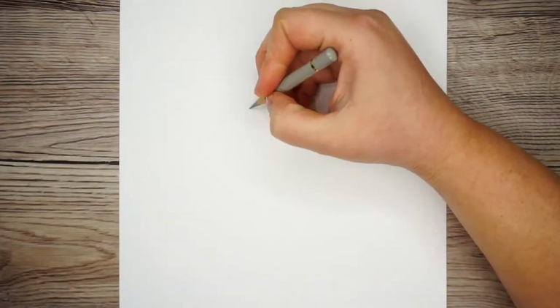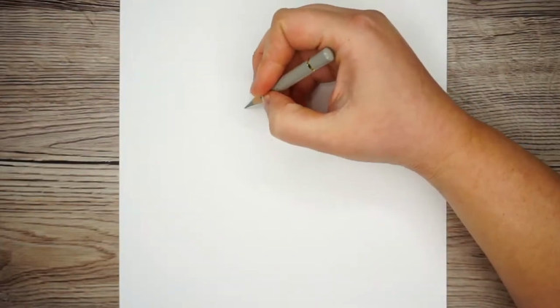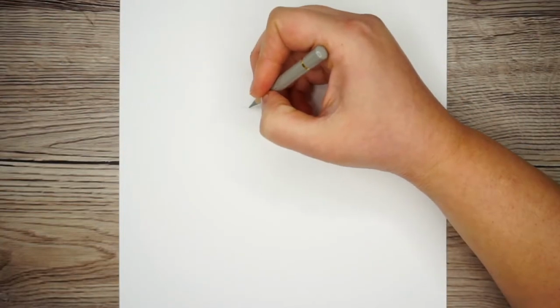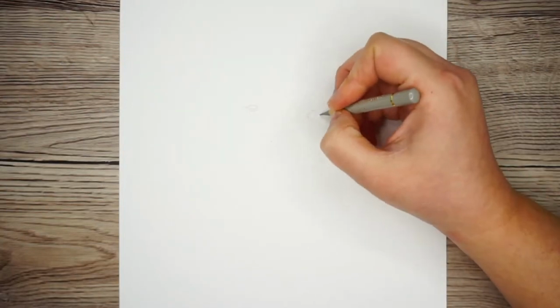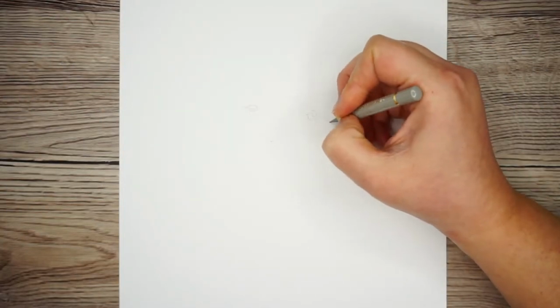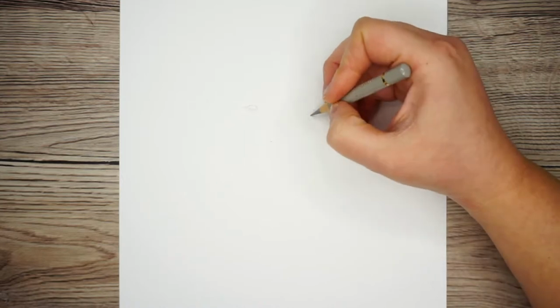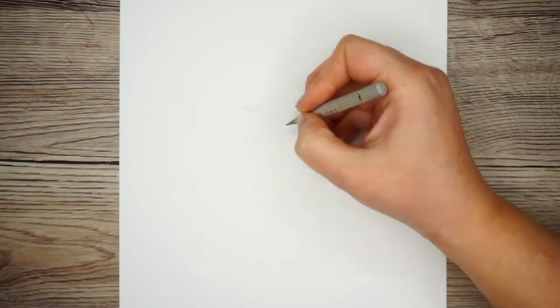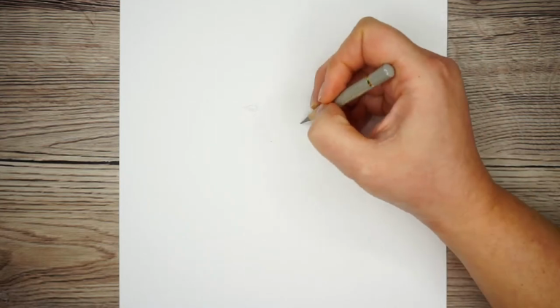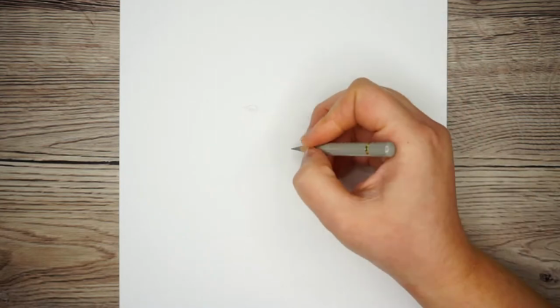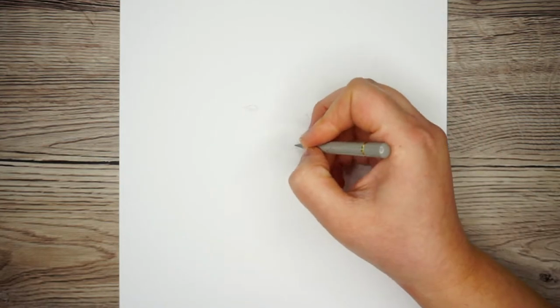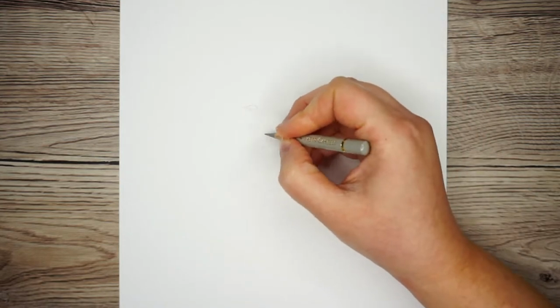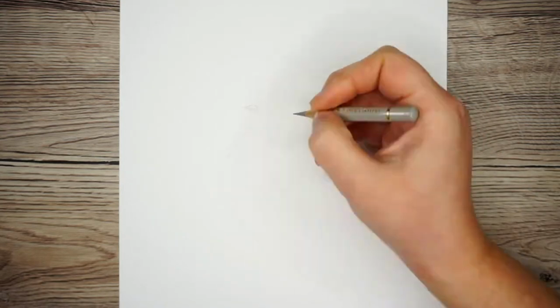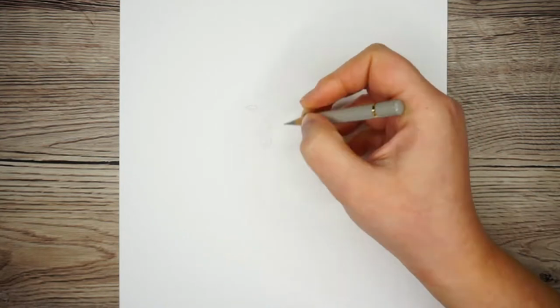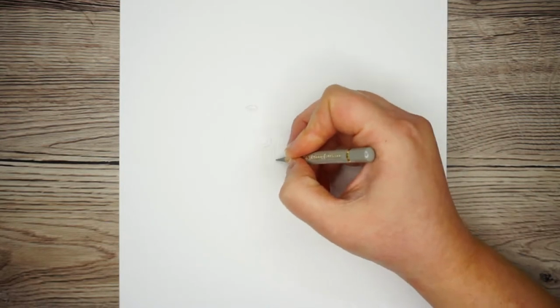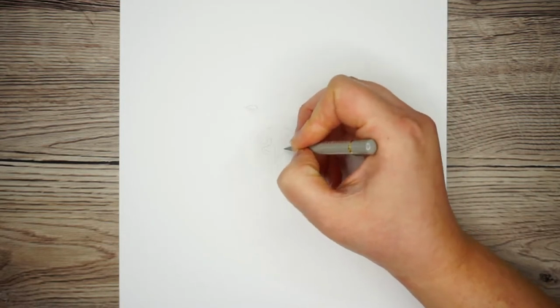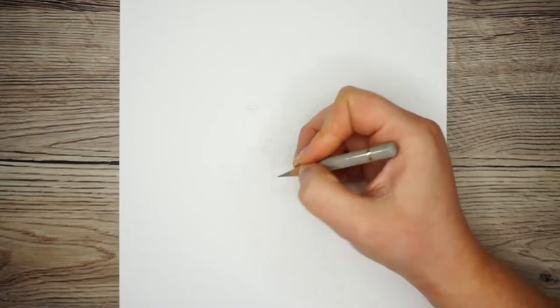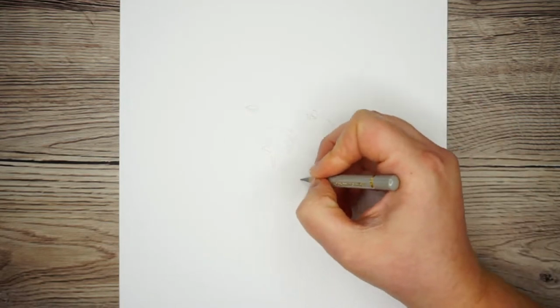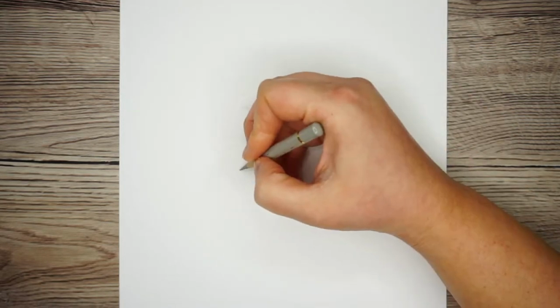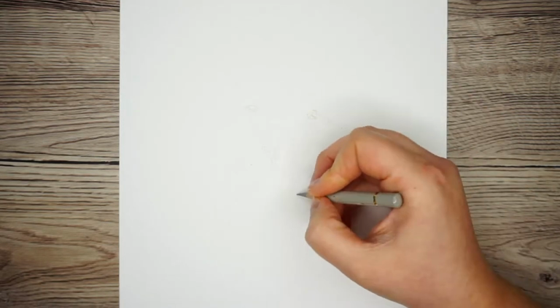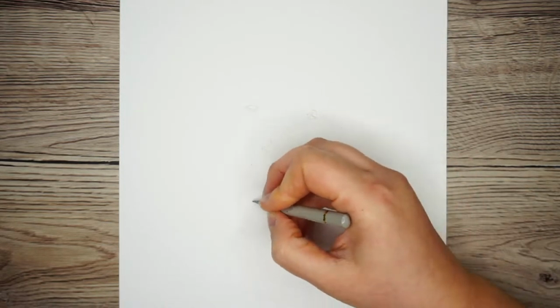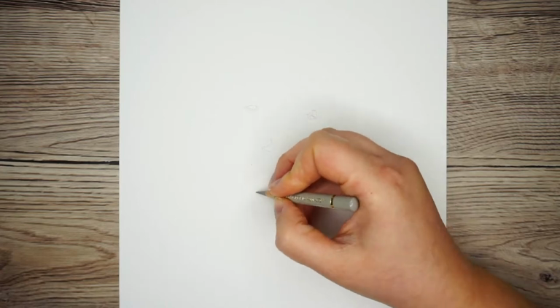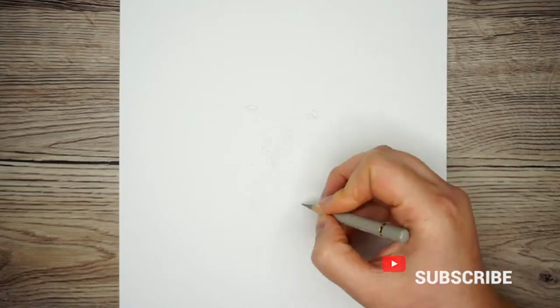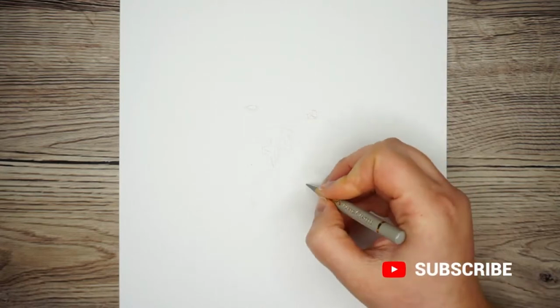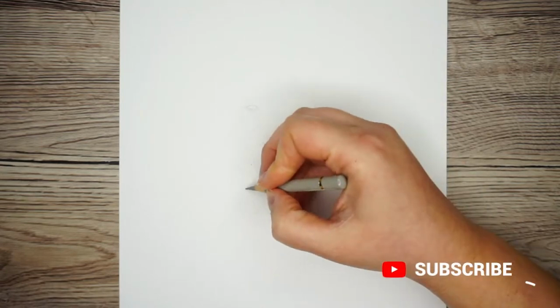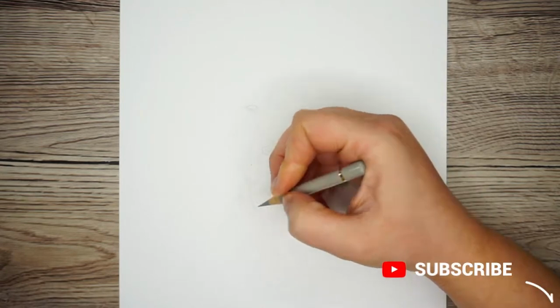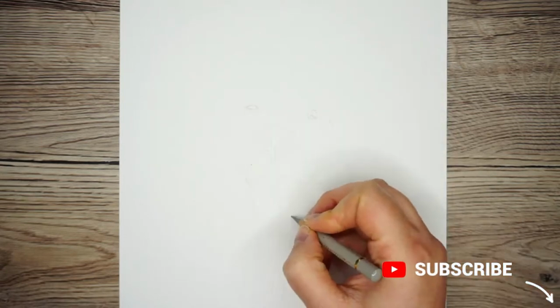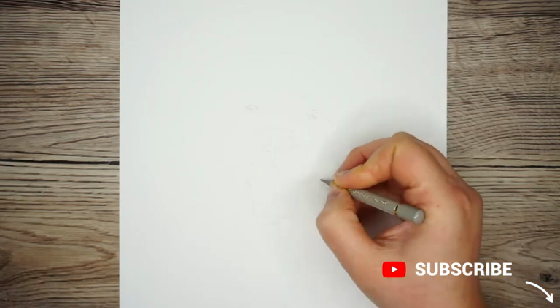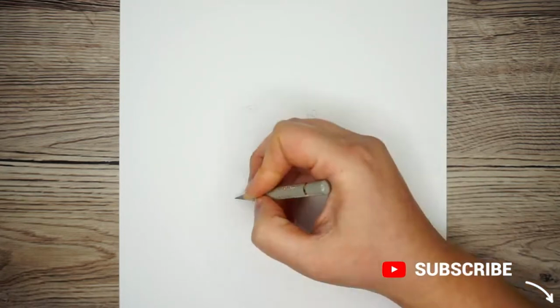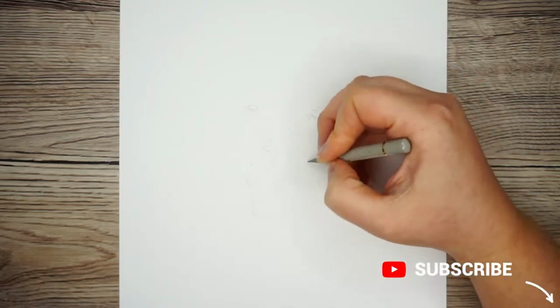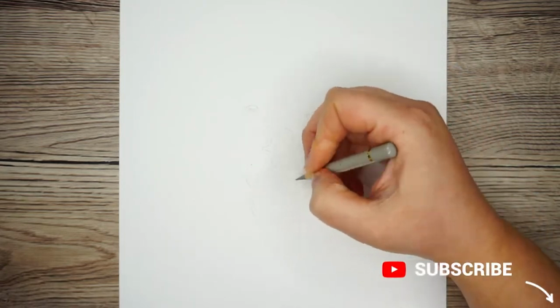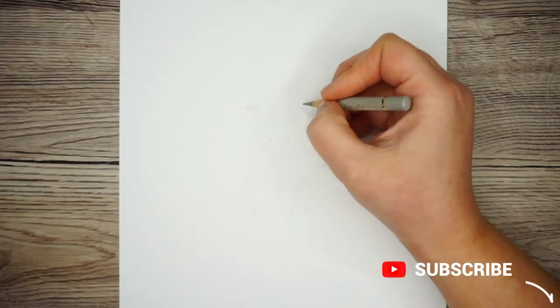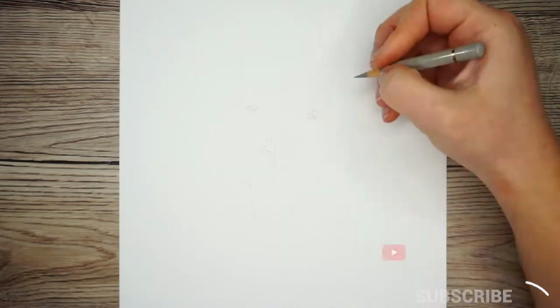My name's Gemma and I want to help you improve your drawing skills. If it's your first time here, don't forget to click the subscribe and the notify bell so you never miss an art tutorial.